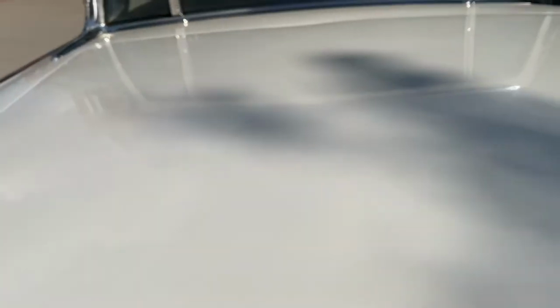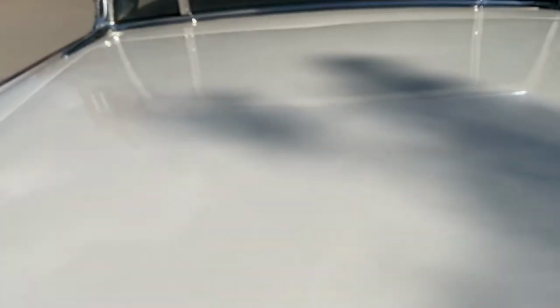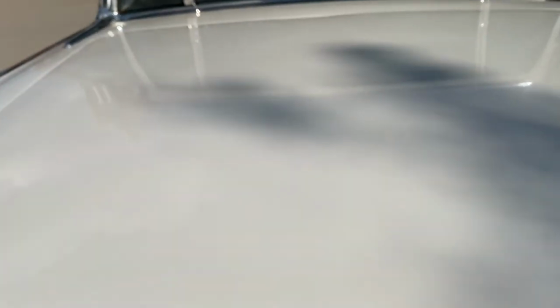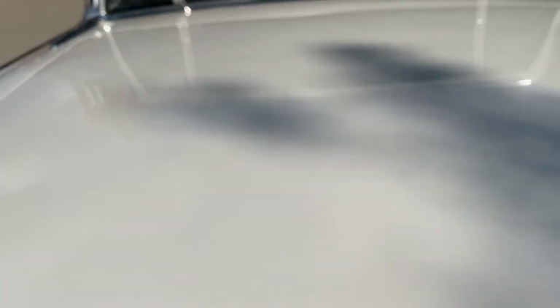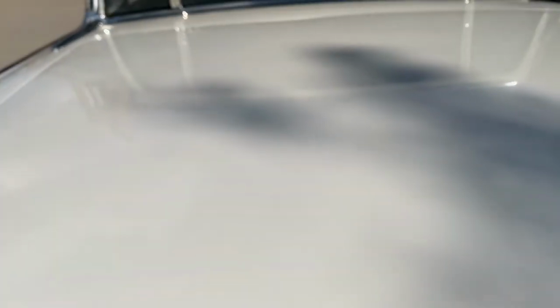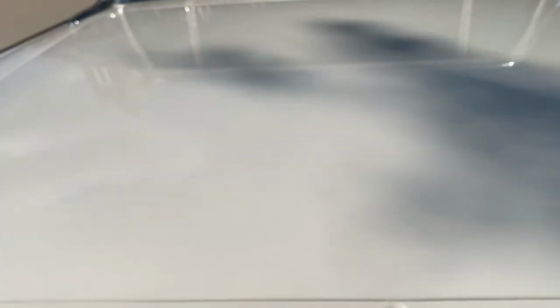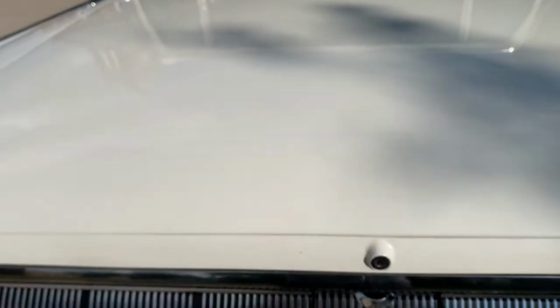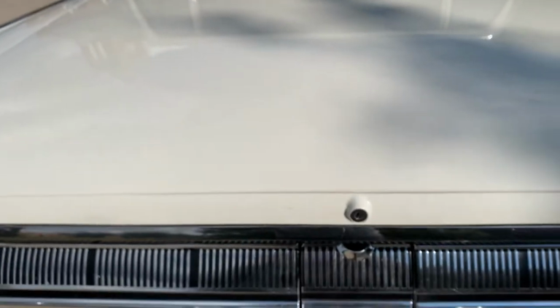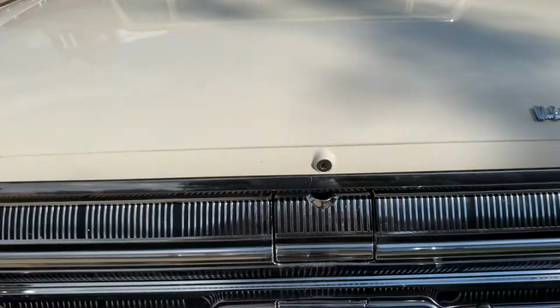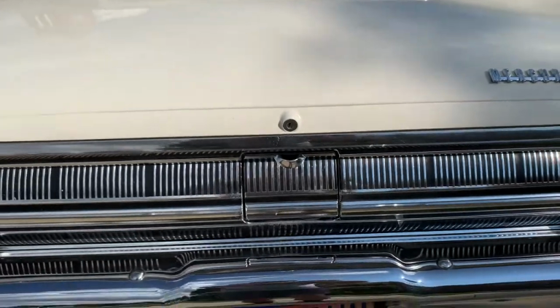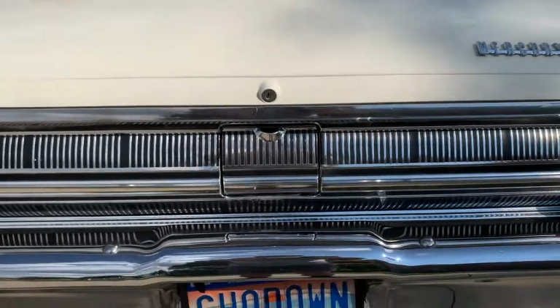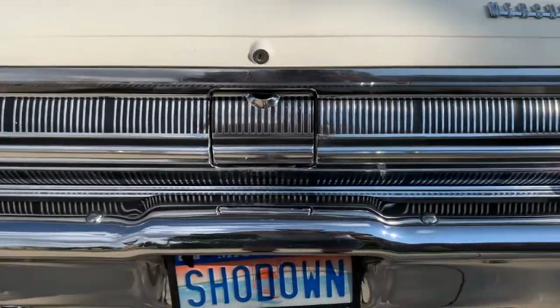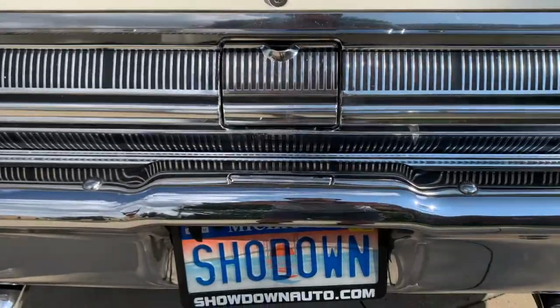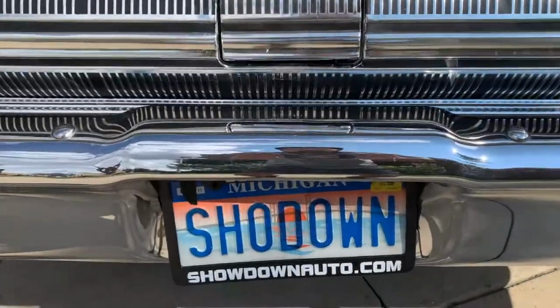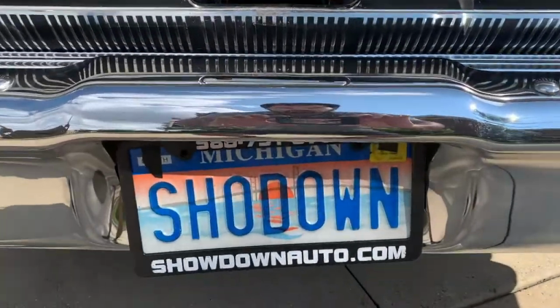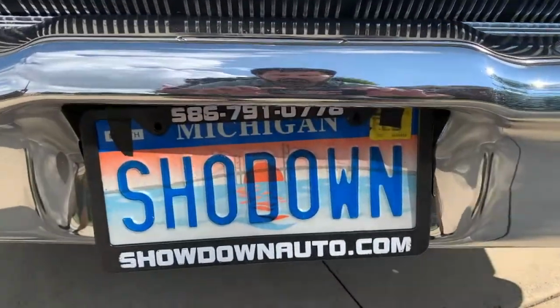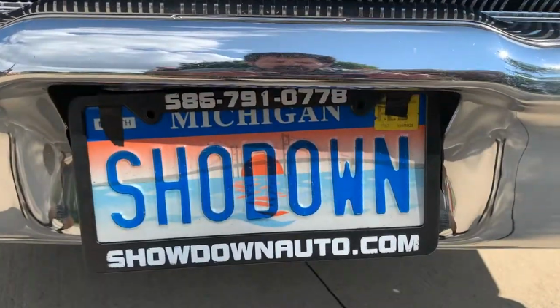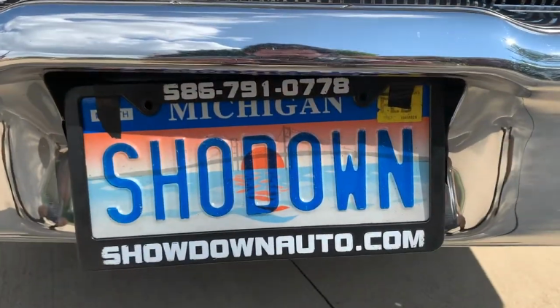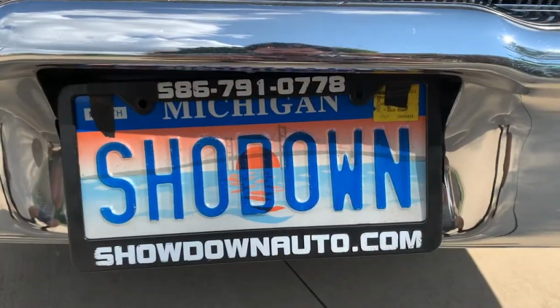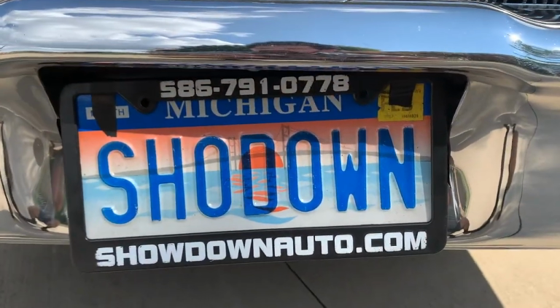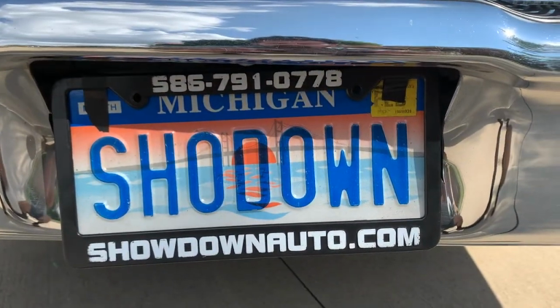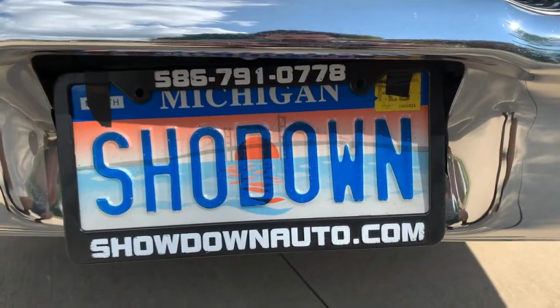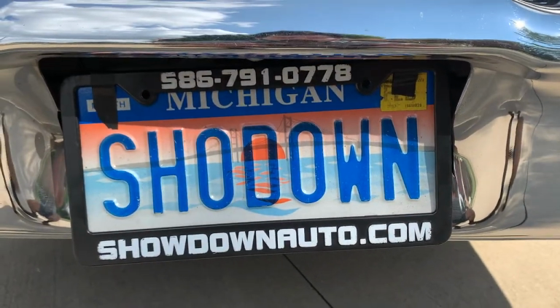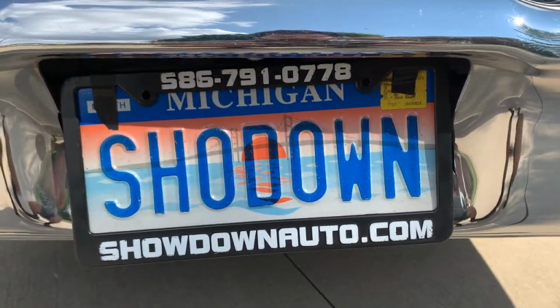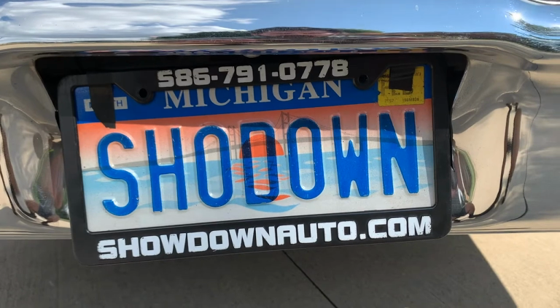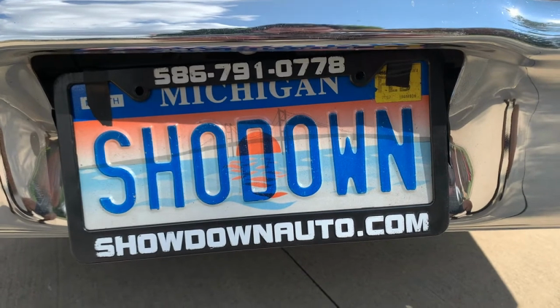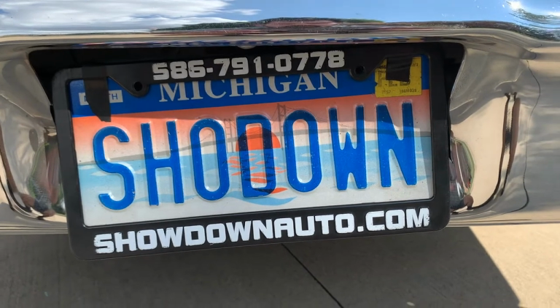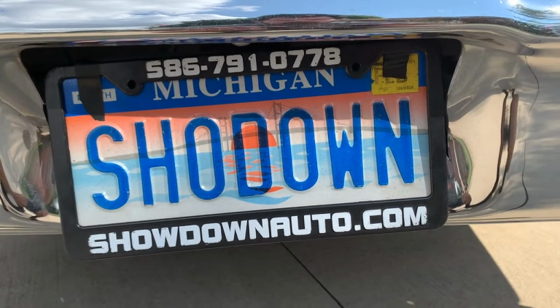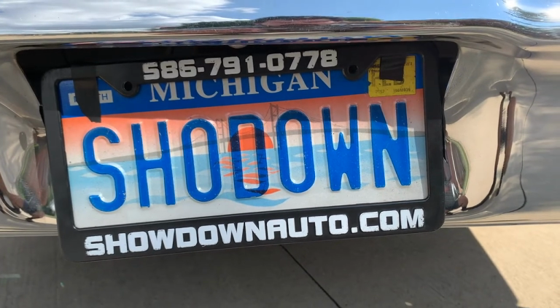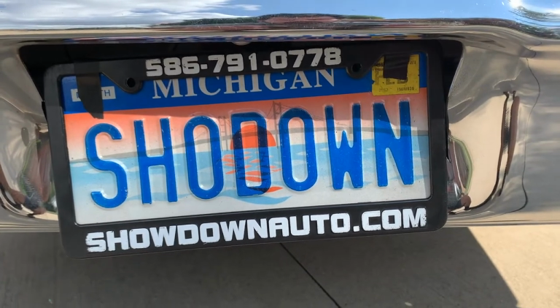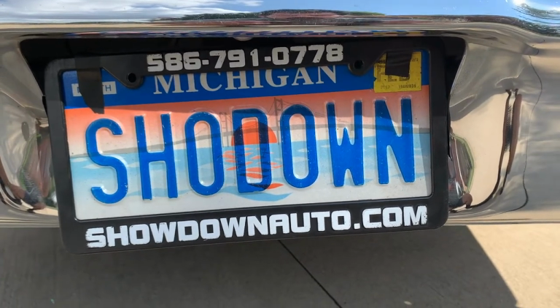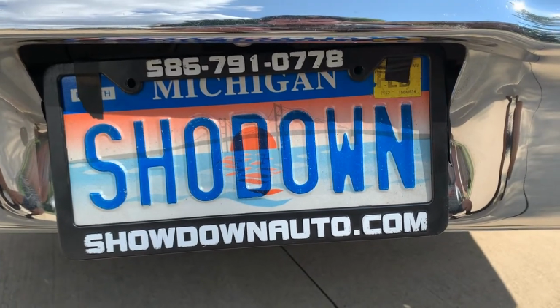Beautiful Monterey. We're going to price it to sell. If you have any questions, feel free to call us anytime. Our number is 586-791-0778. Showdownauto.com. Thank you.